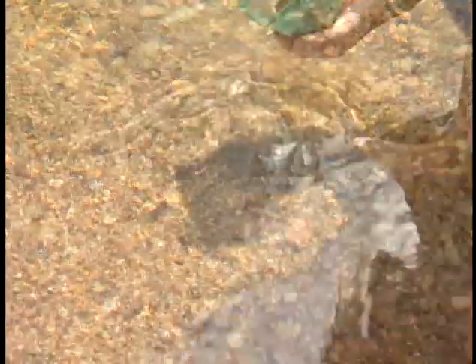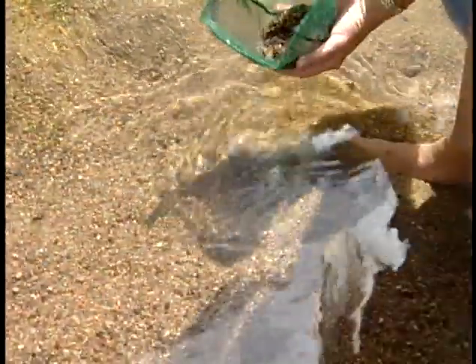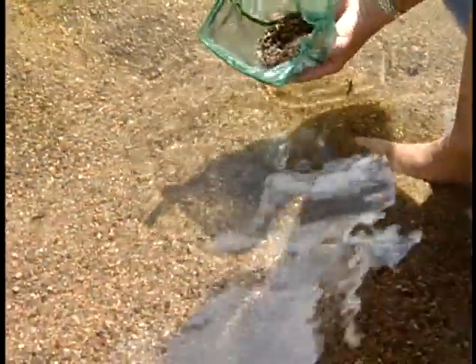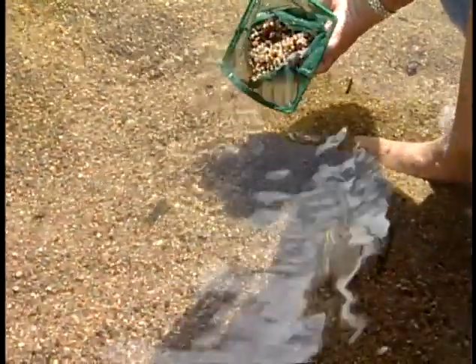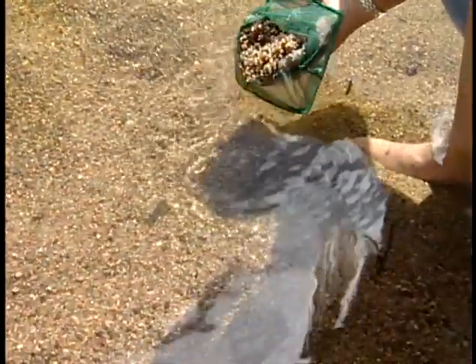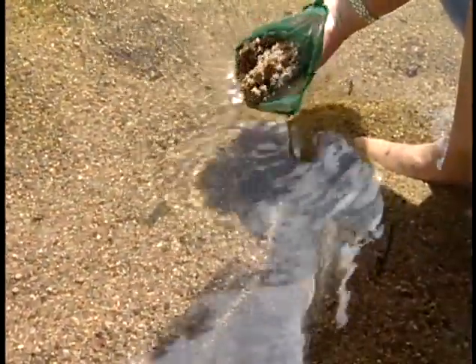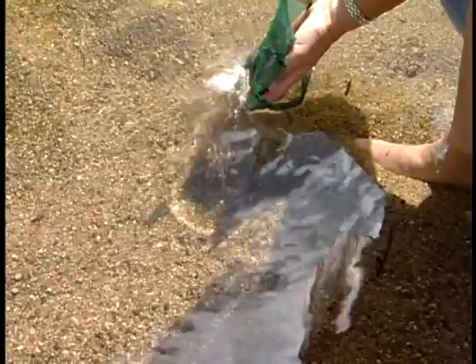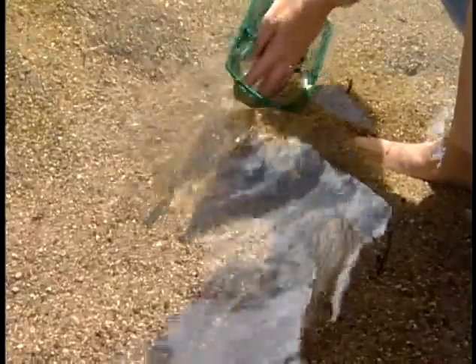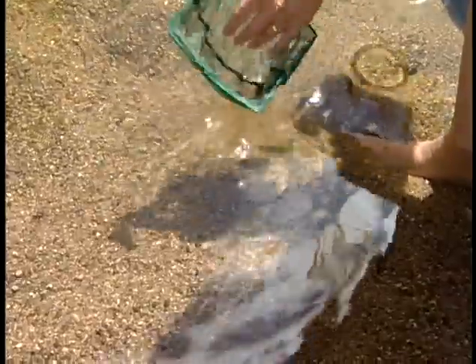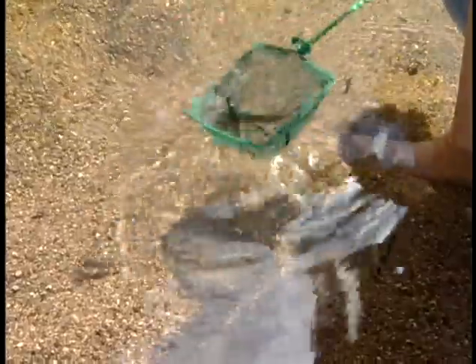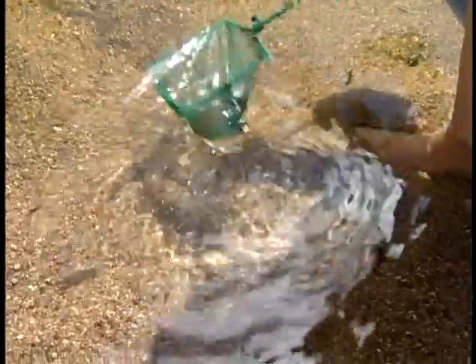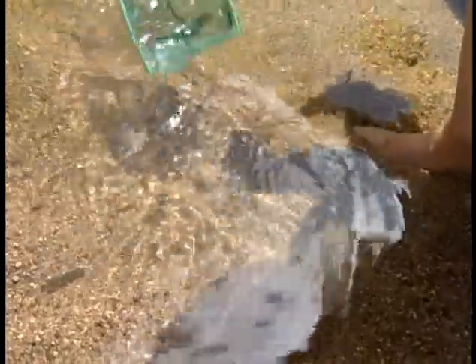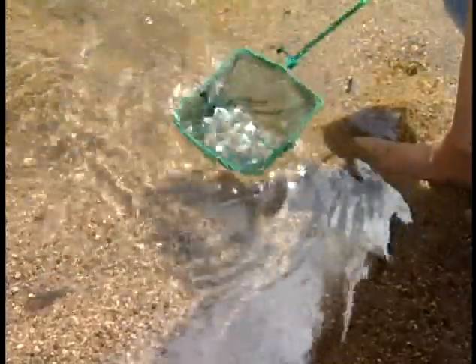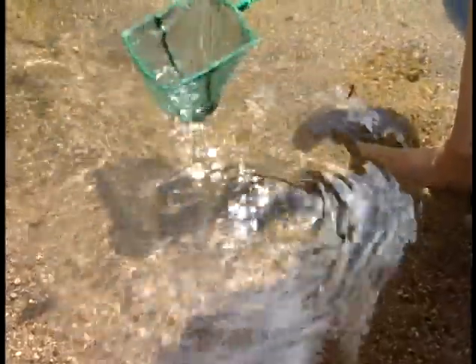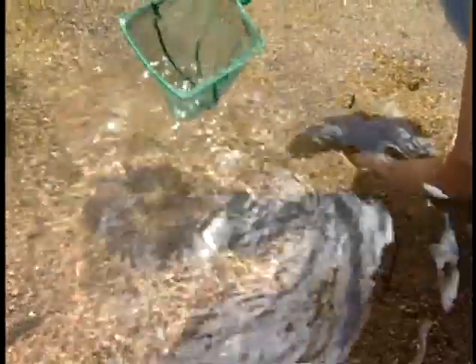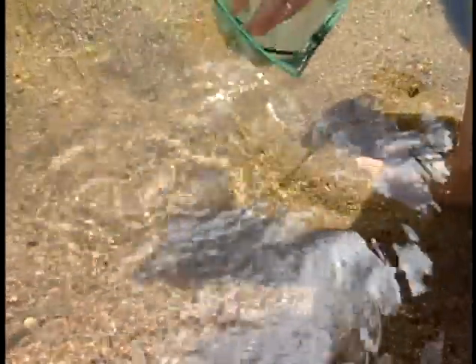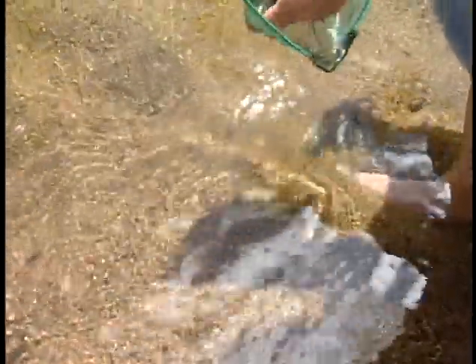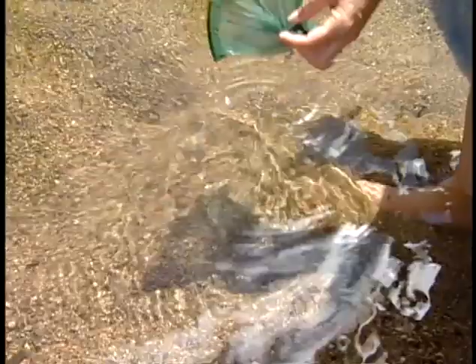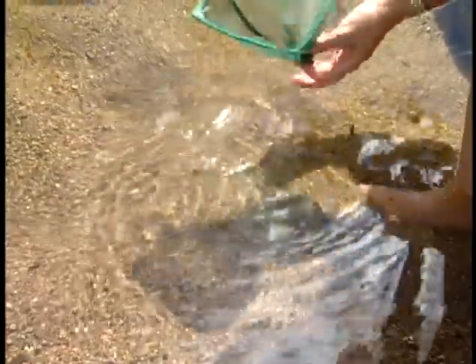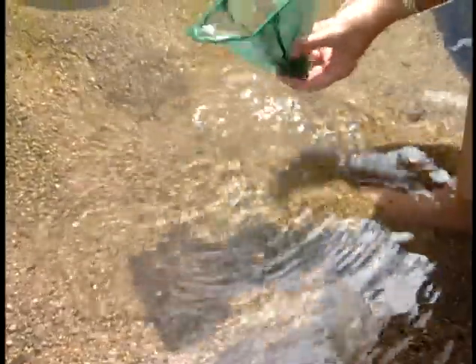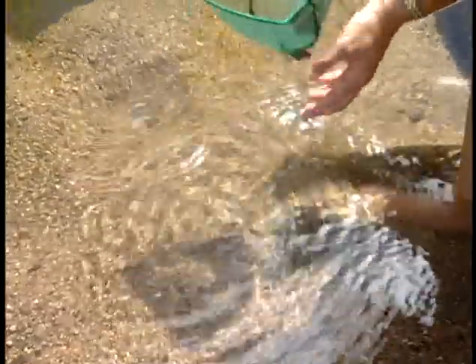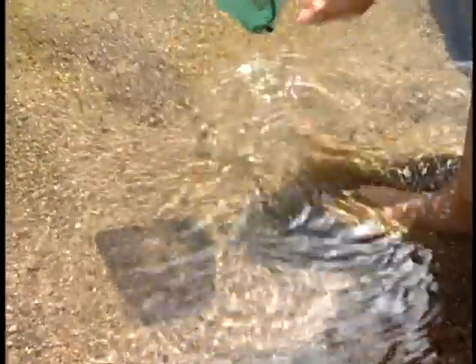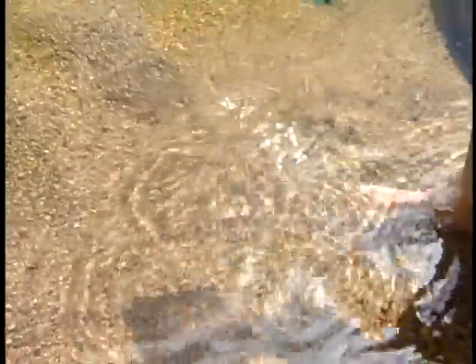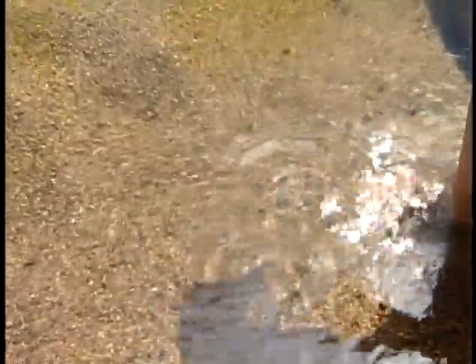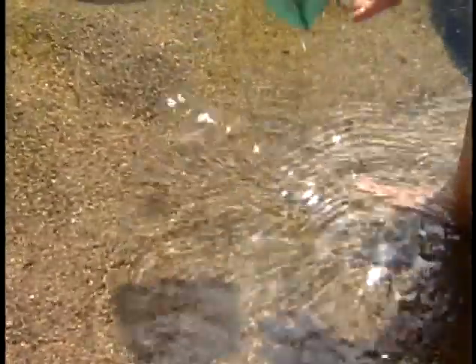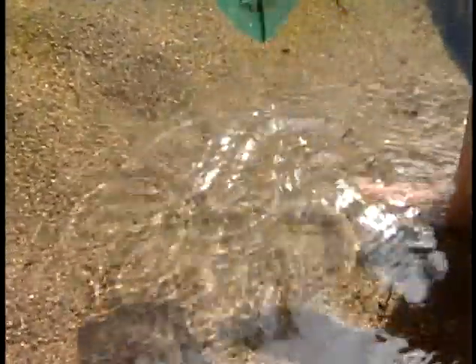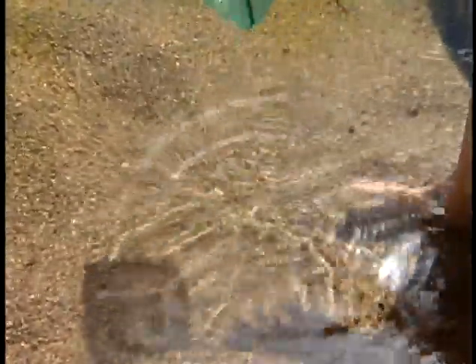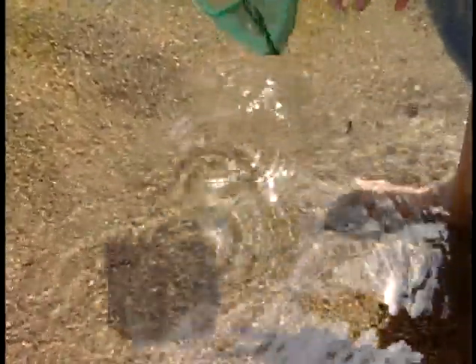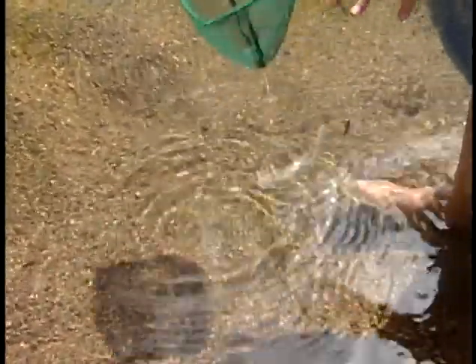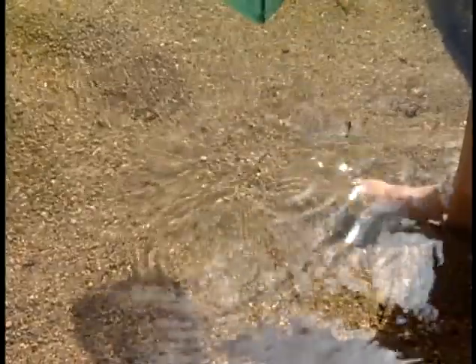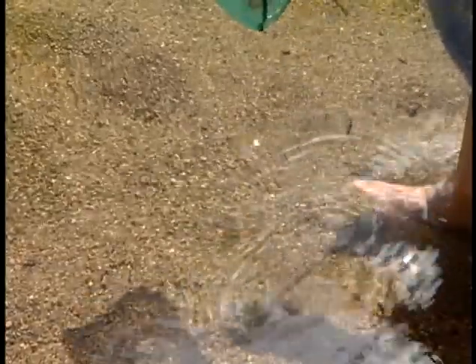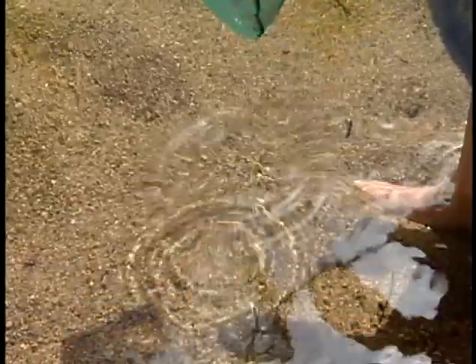It's really important to turn your net inside out and sweep it back and forth in the water to clean it off, because there are a lot of other little creatures that live down in the creek, too, that are in that sand or mud that you might have in your net.